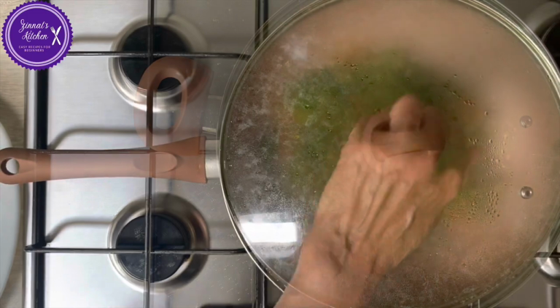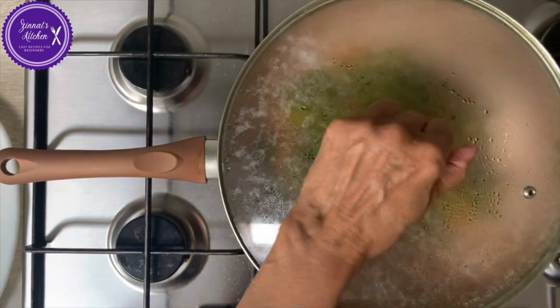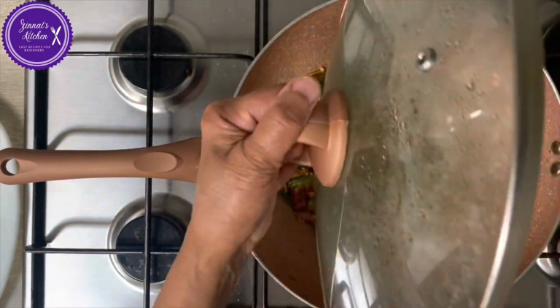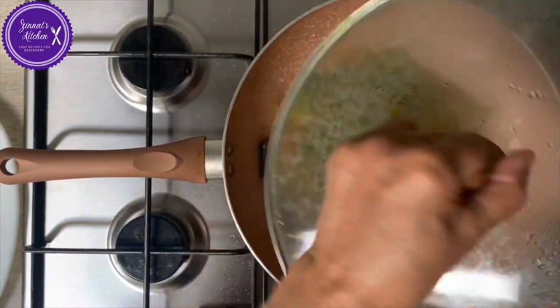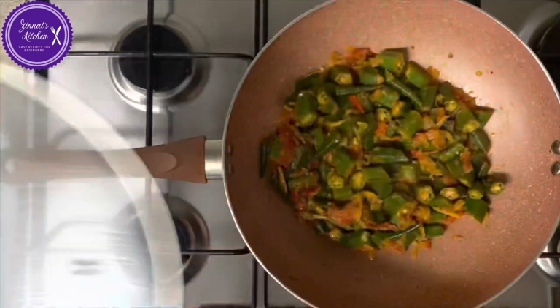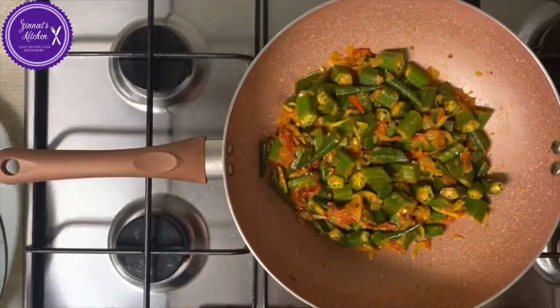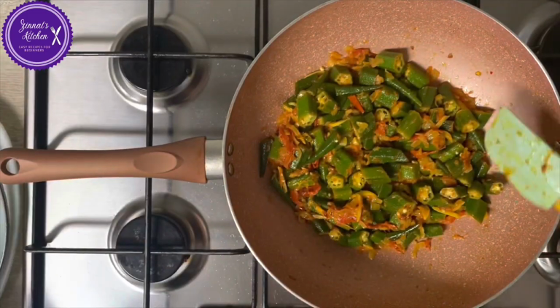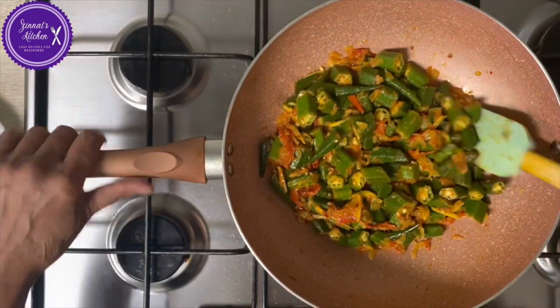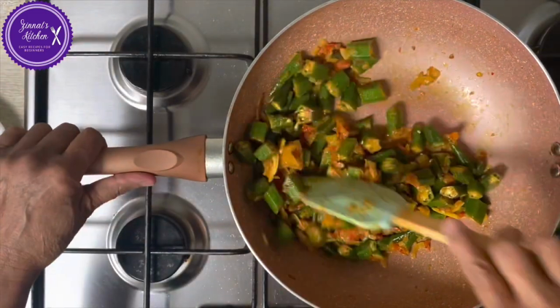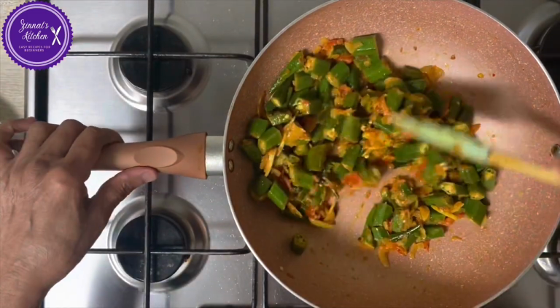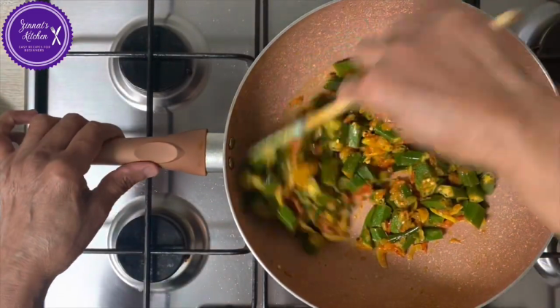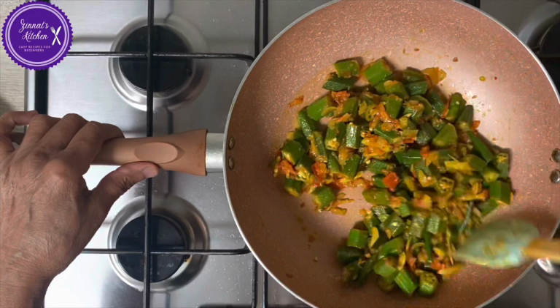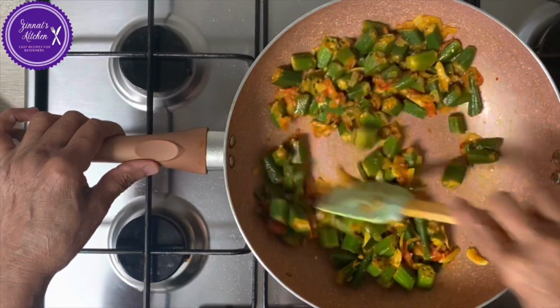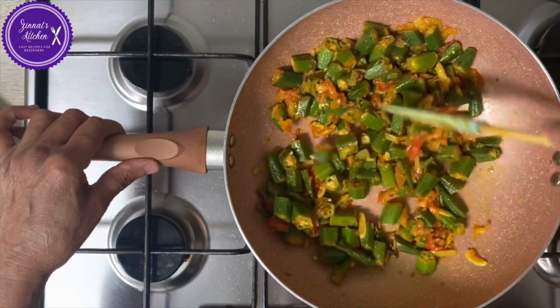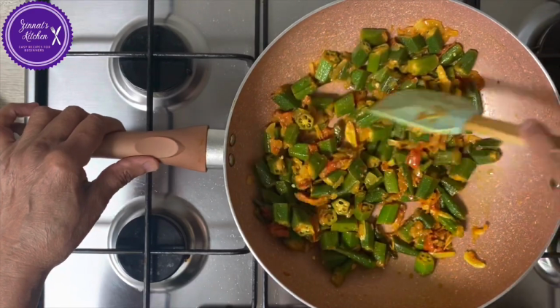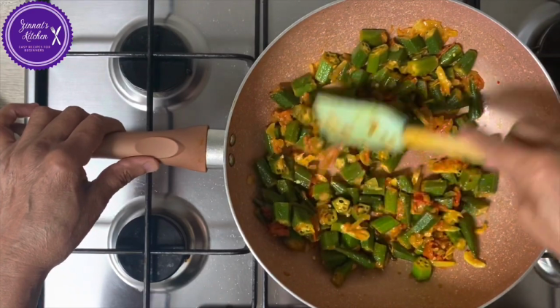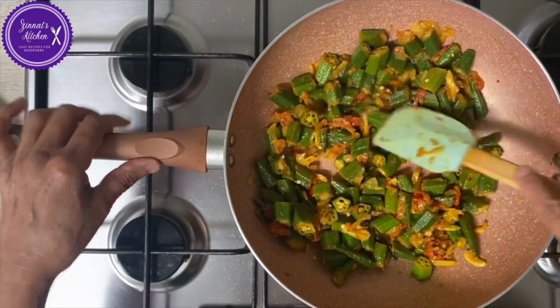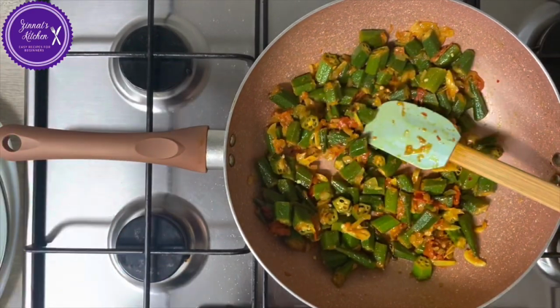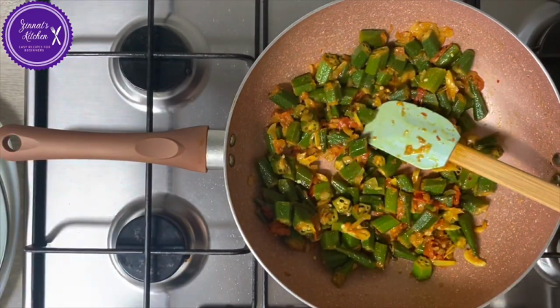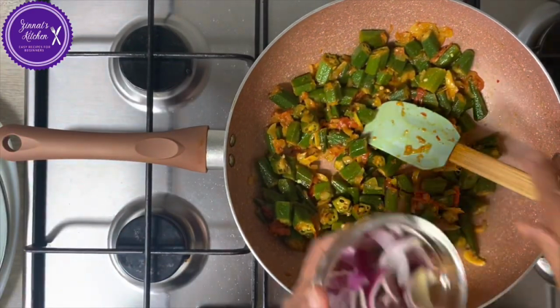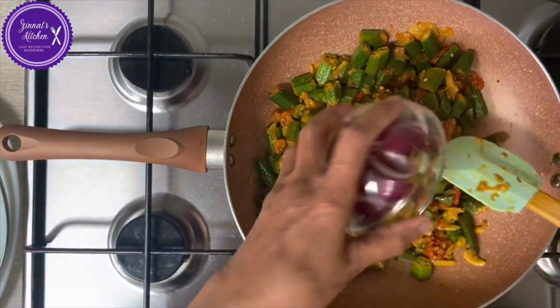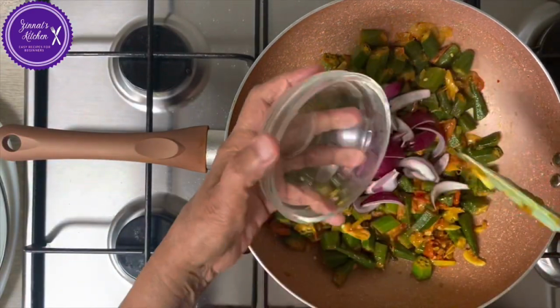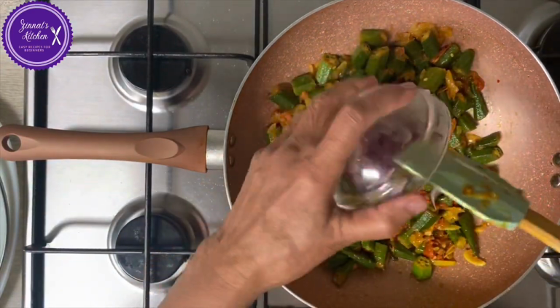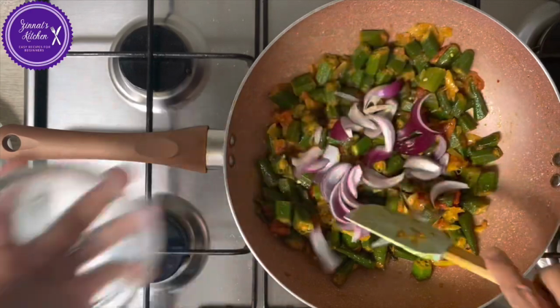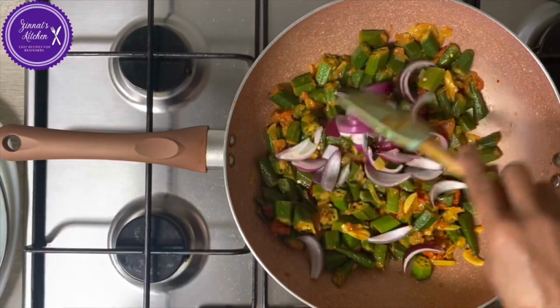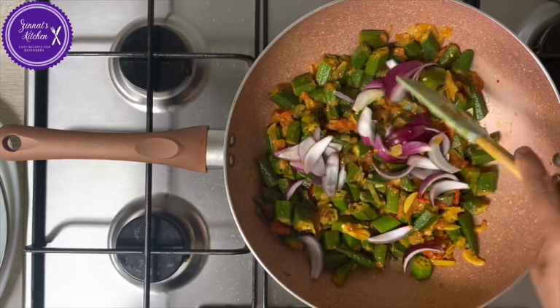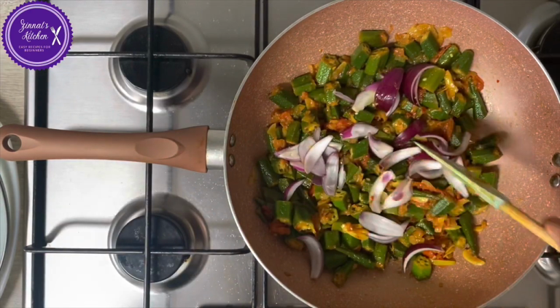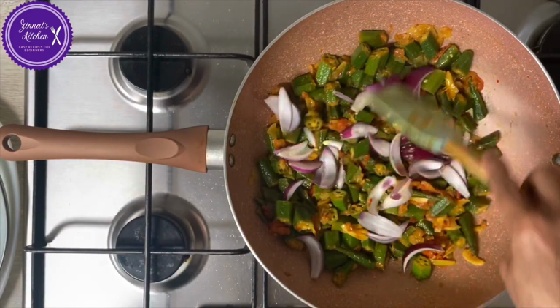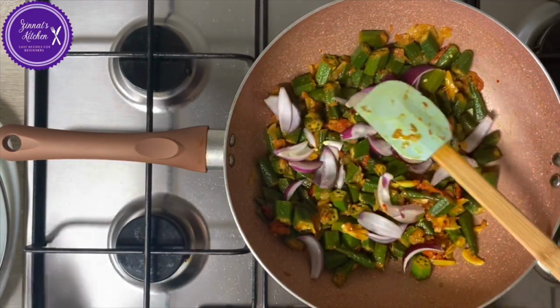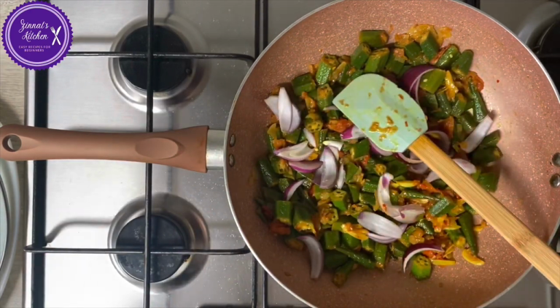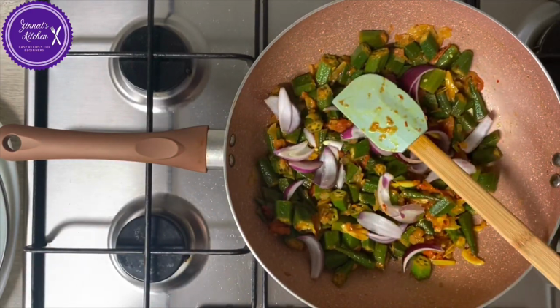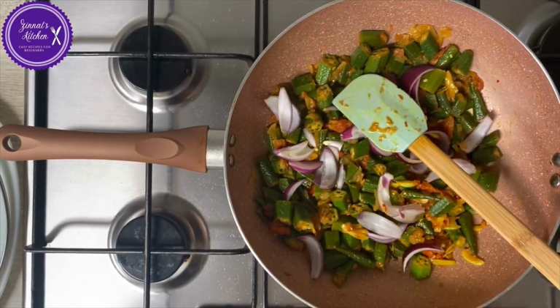Let's have a look now. Okay, I am just going to put in the onion — the big chunky one — and the green chili.